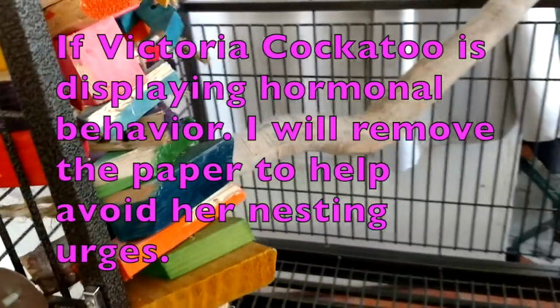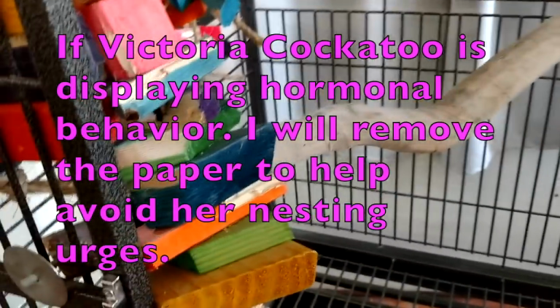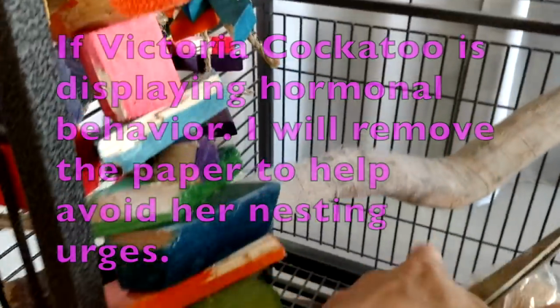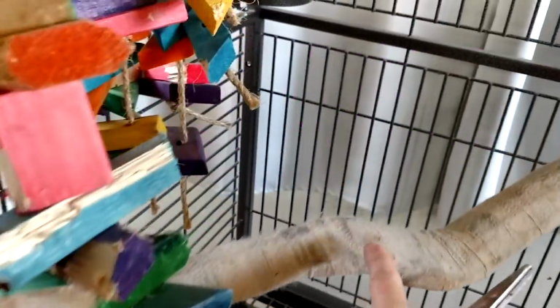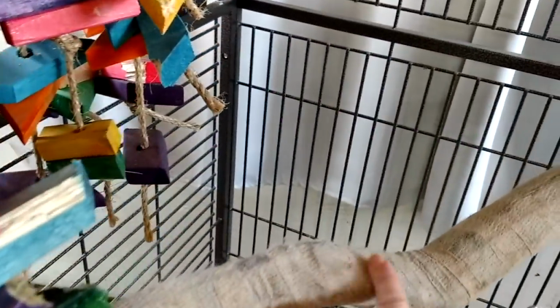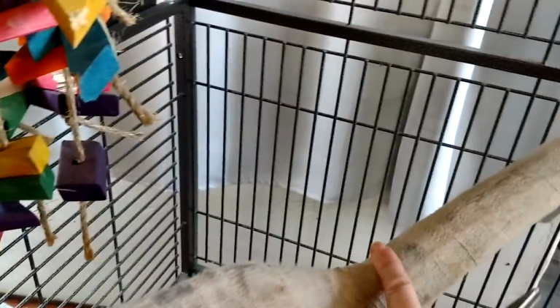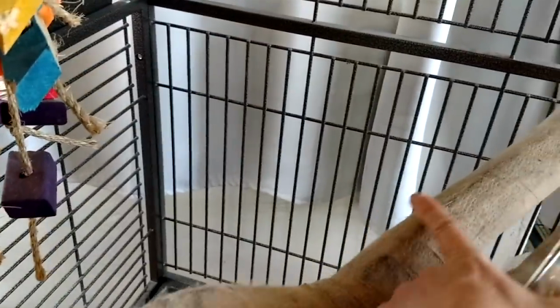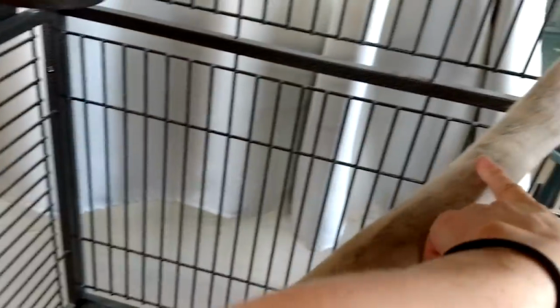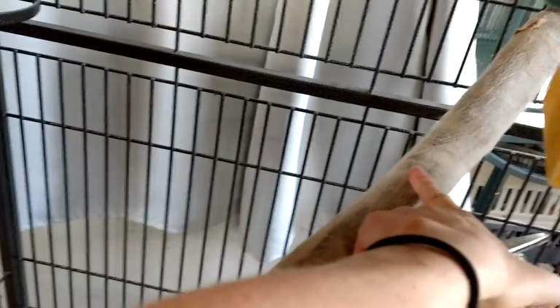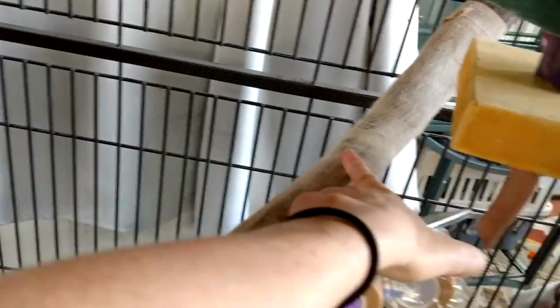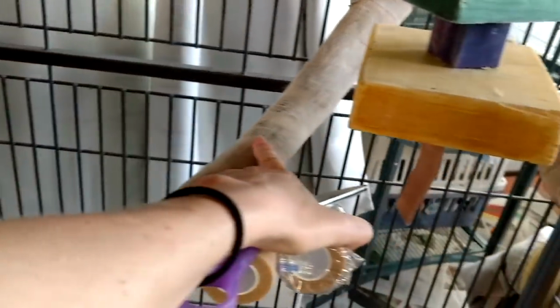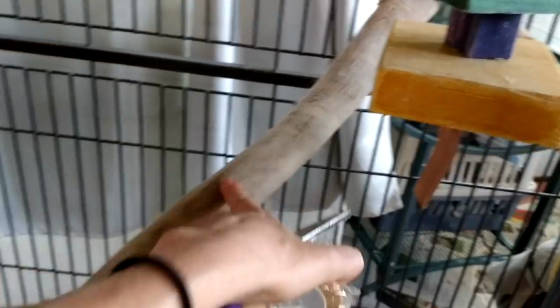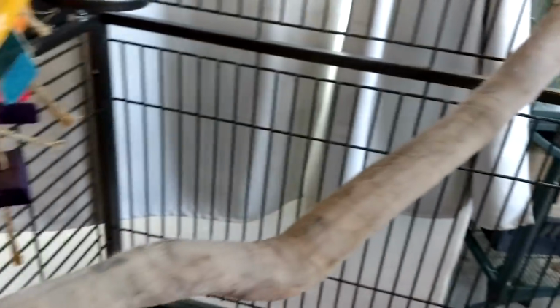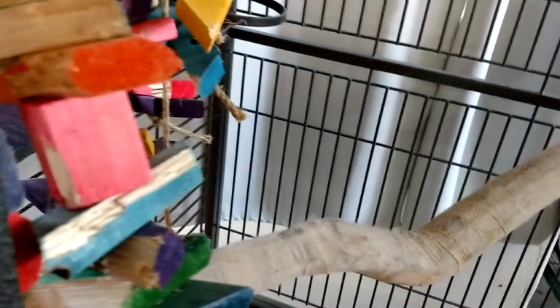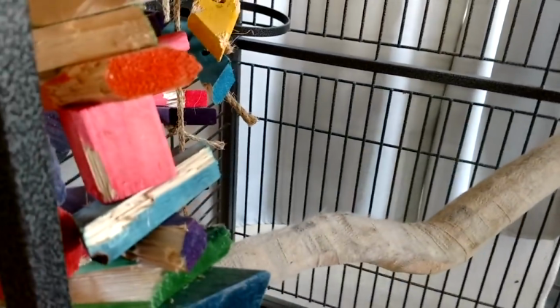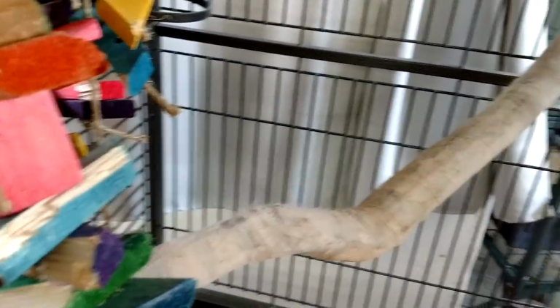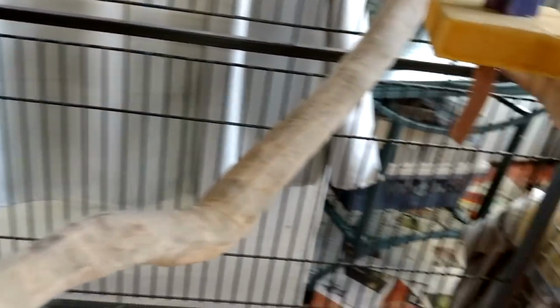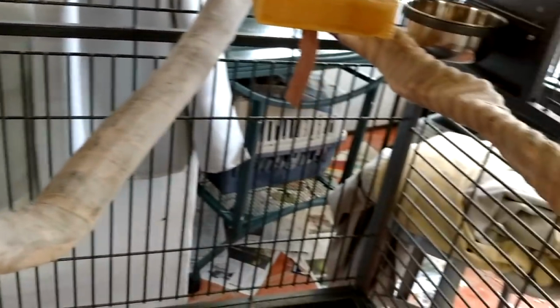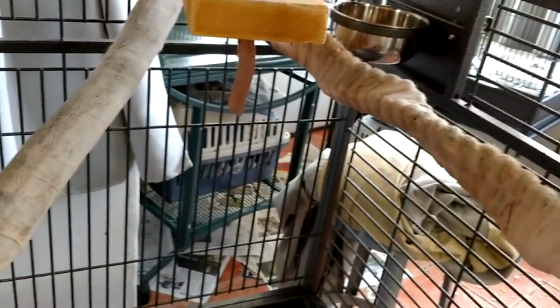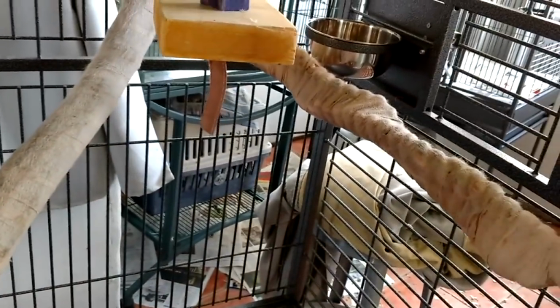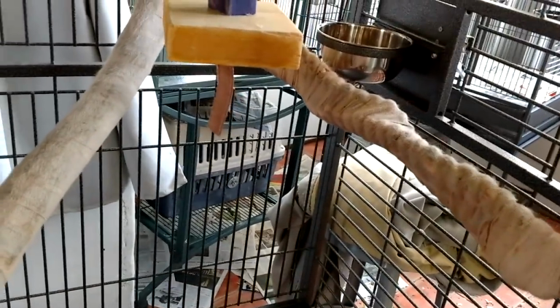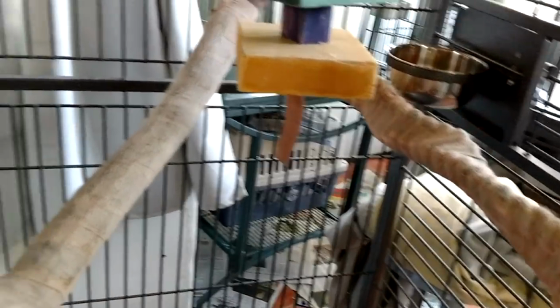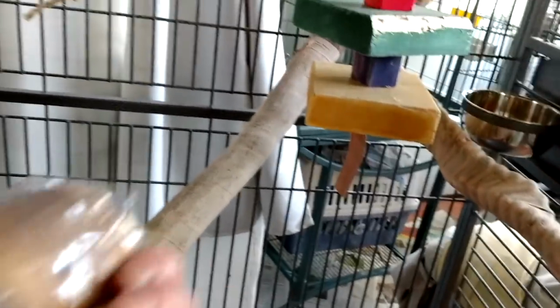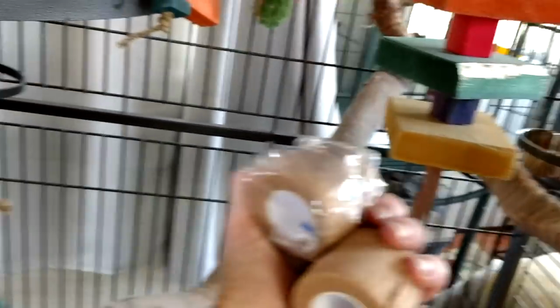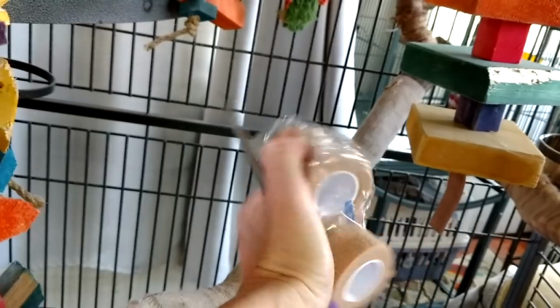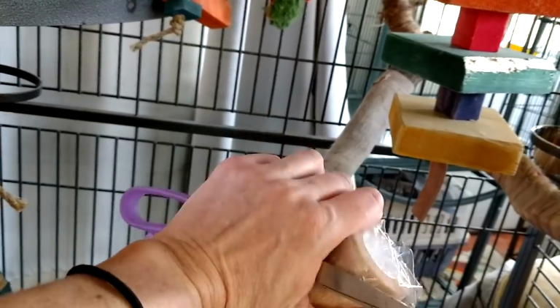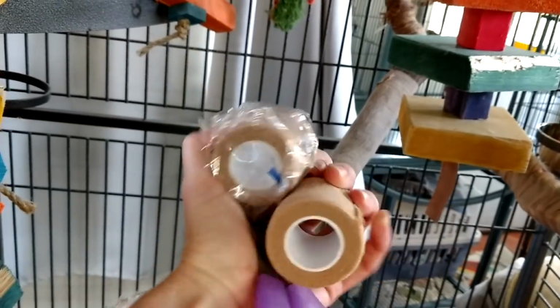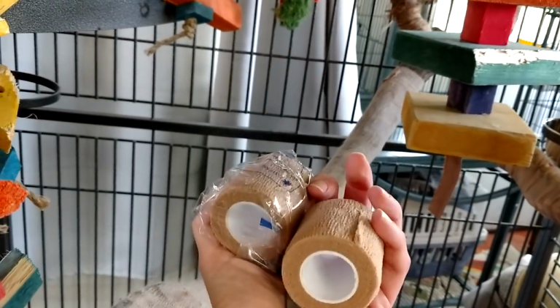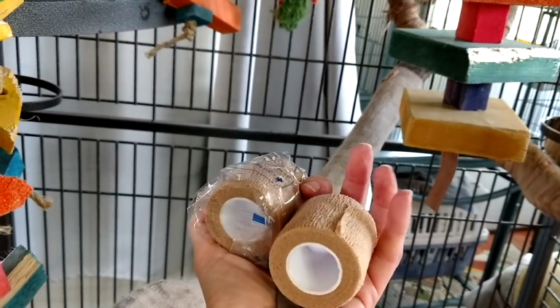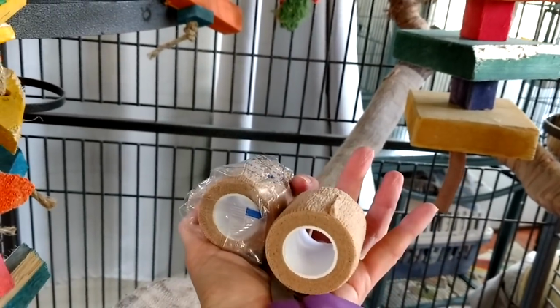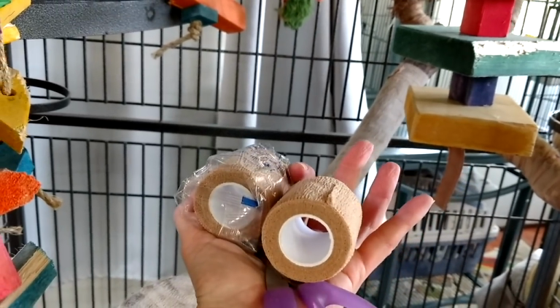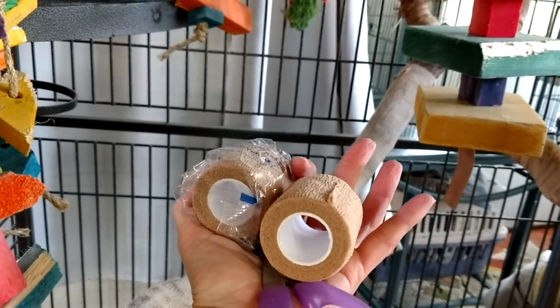I have non-stick vet wrap tape to keep Victoria from slipping on her perch. I need to change it — and I'll have the link below on where you can get it on Amazon.